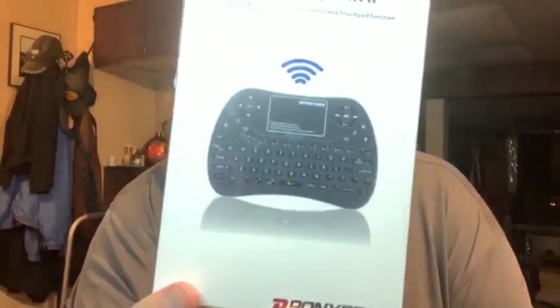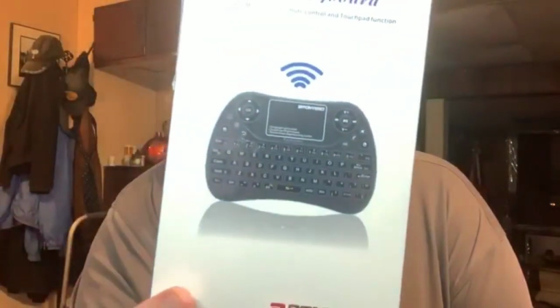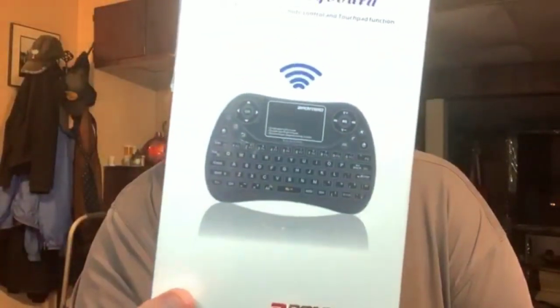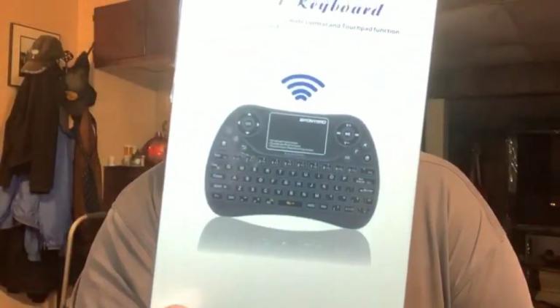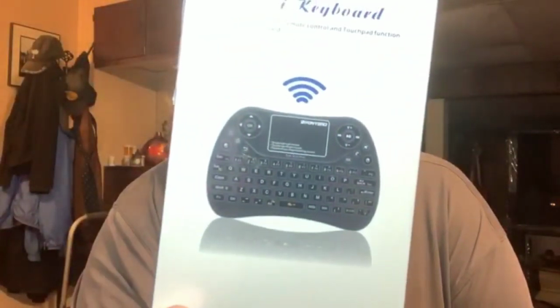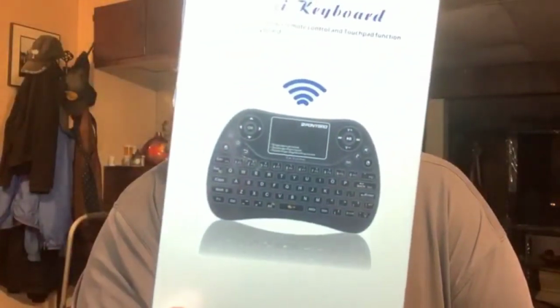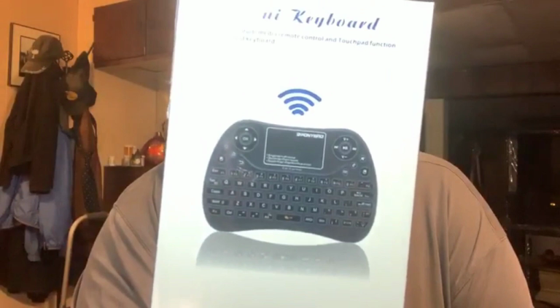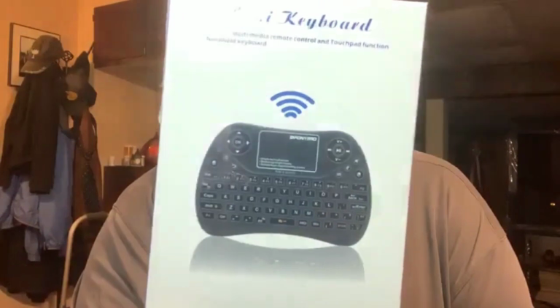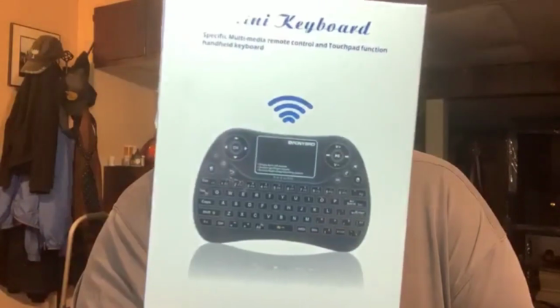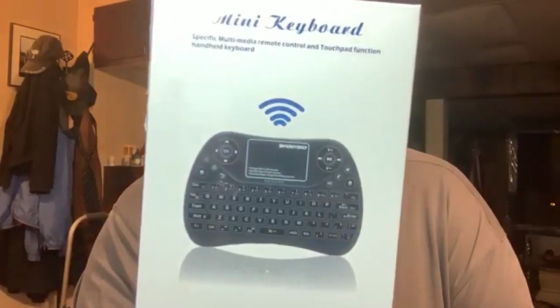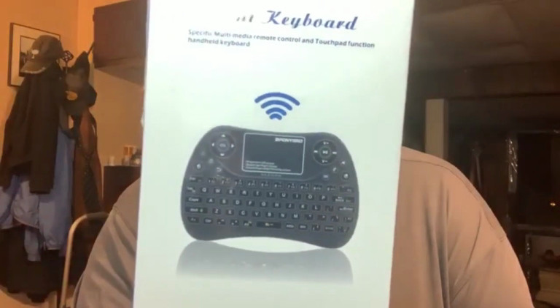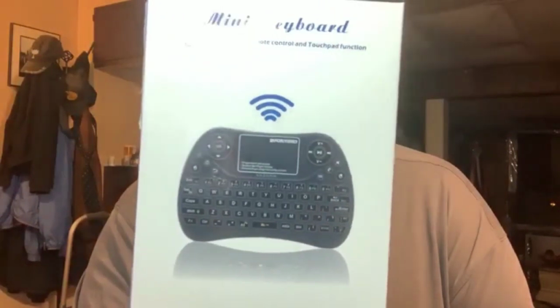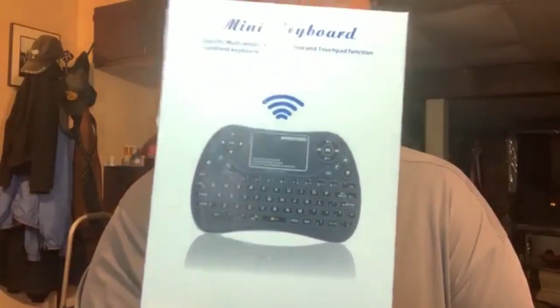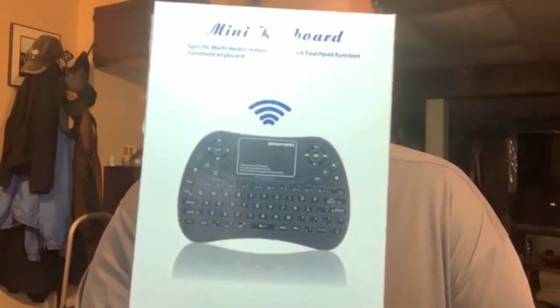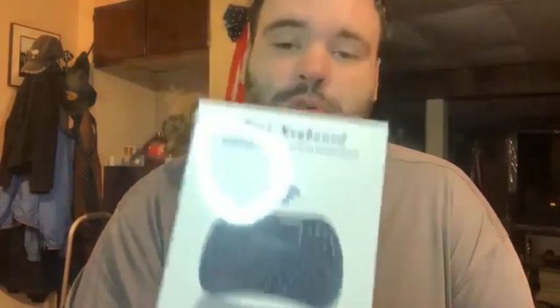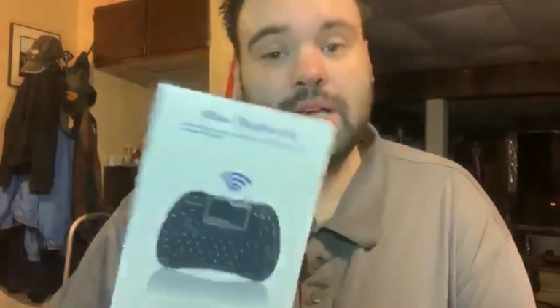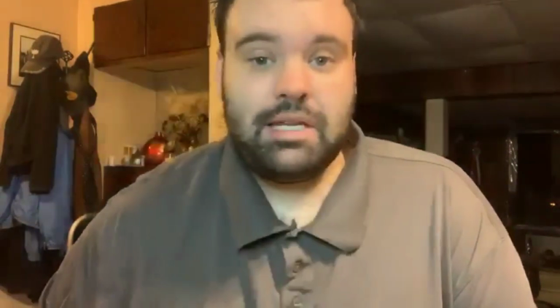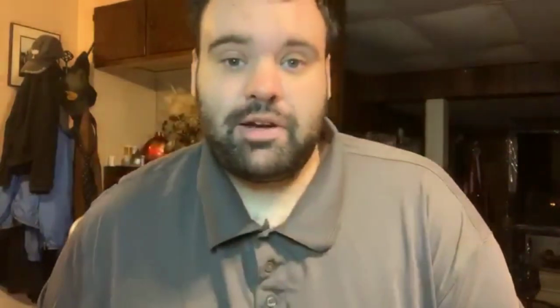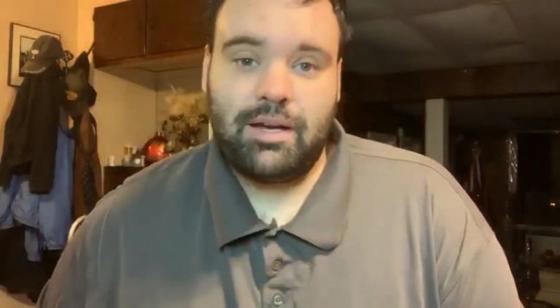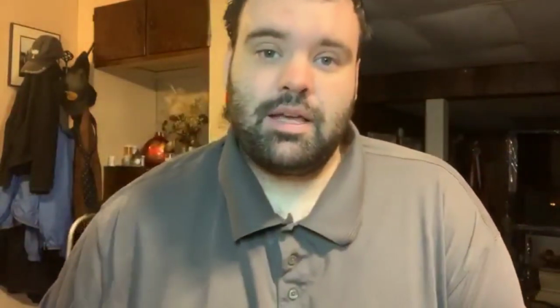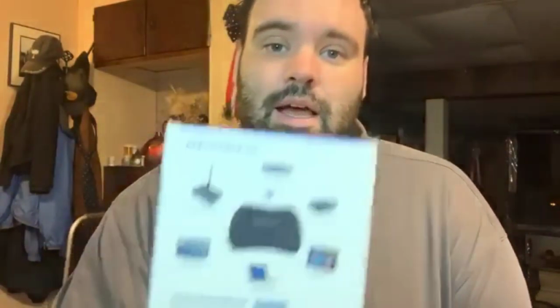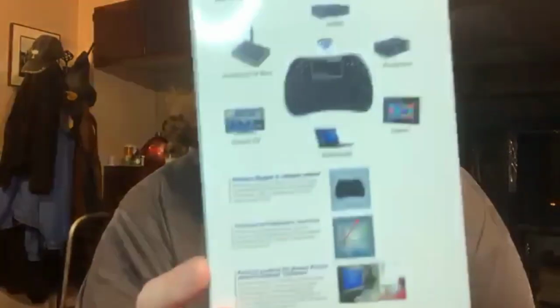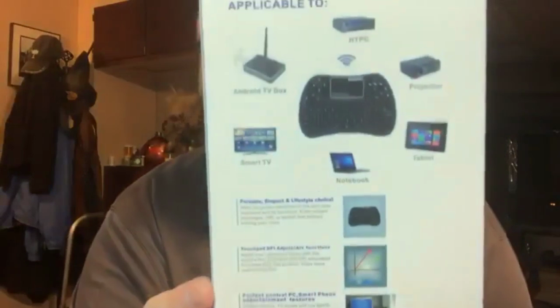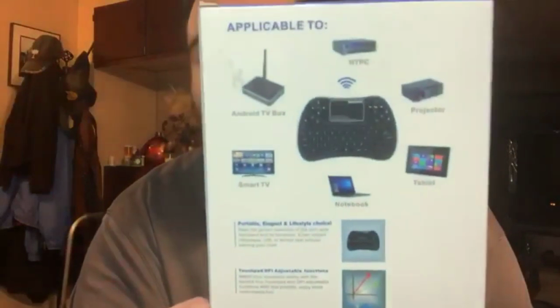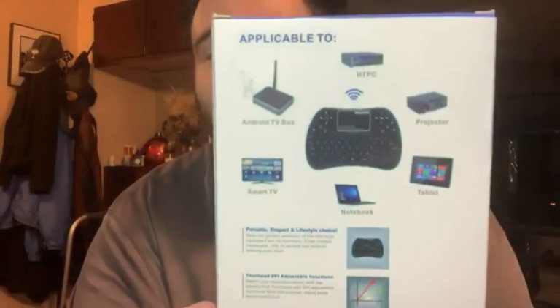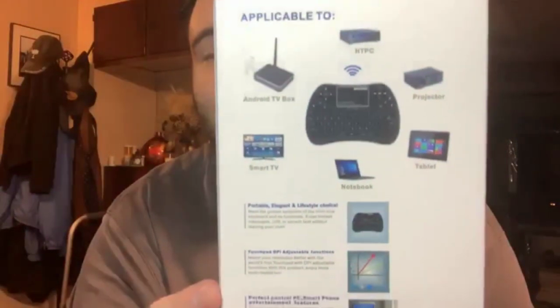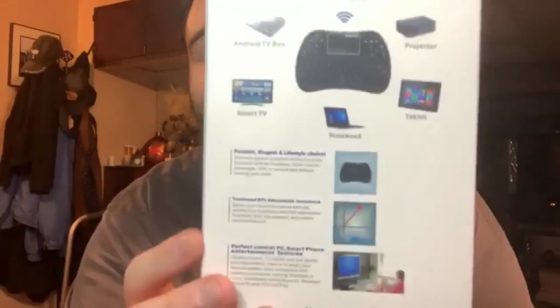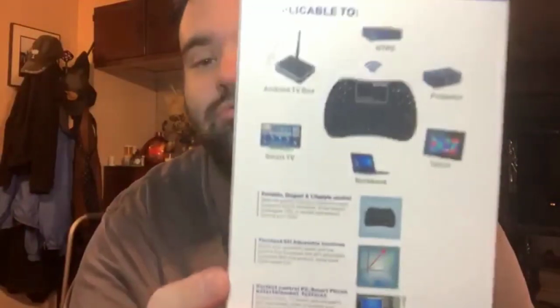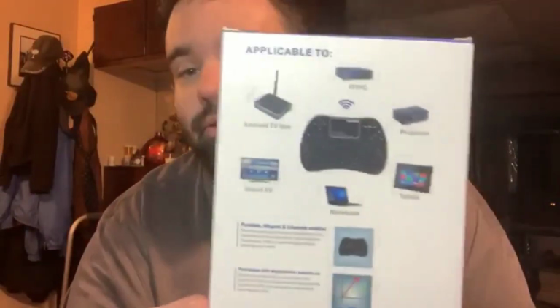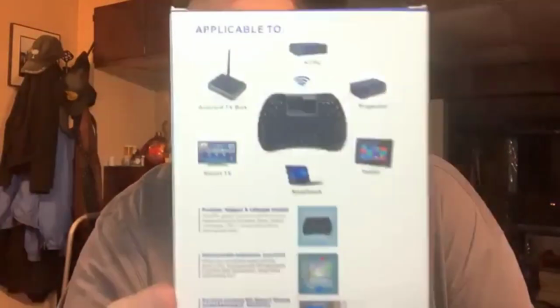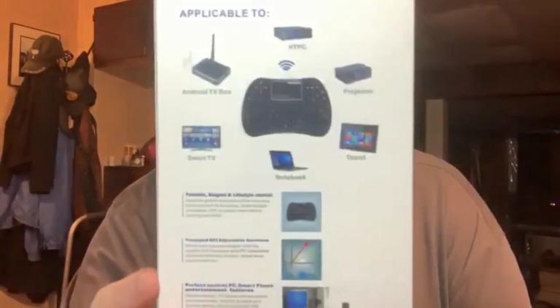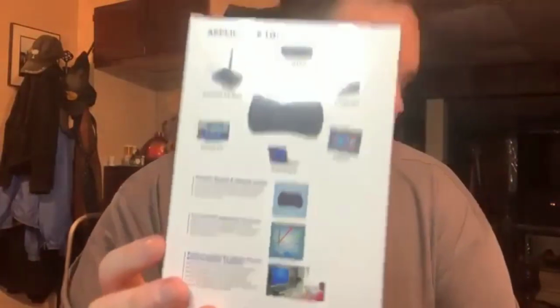It's great for your tablets, projectors, HTPC, Android TV box, smart TVs, notebooks, and even your Xbox. Here's the back right over here — I just read it all off the back.